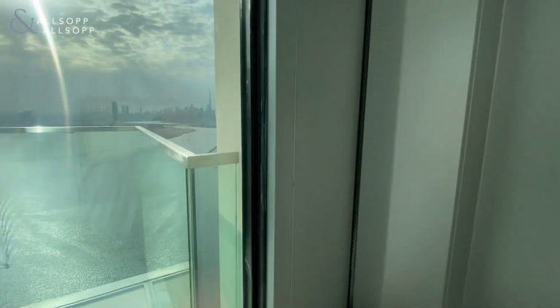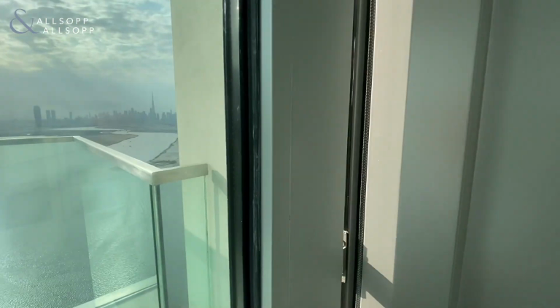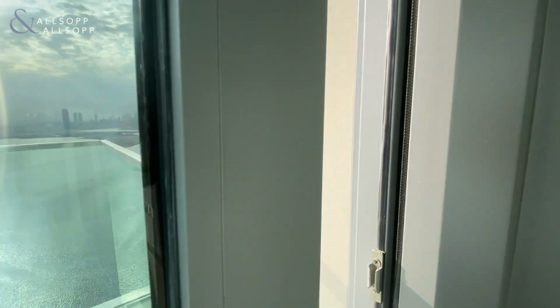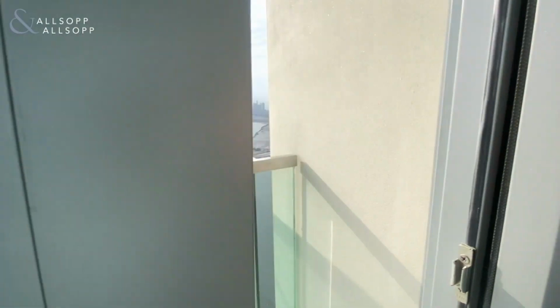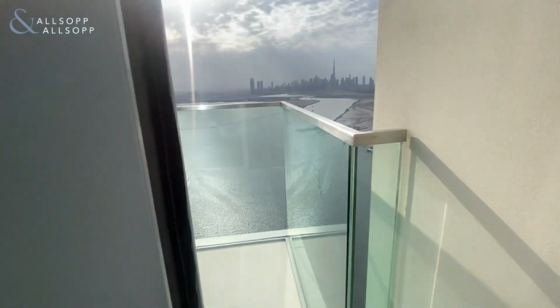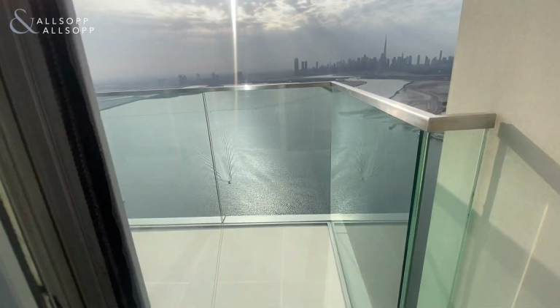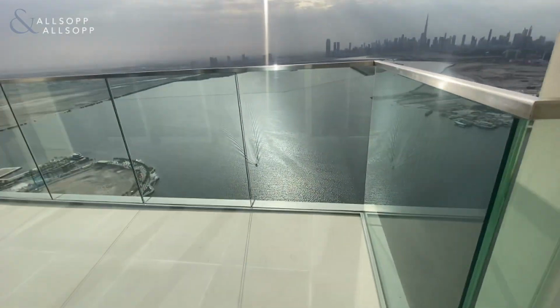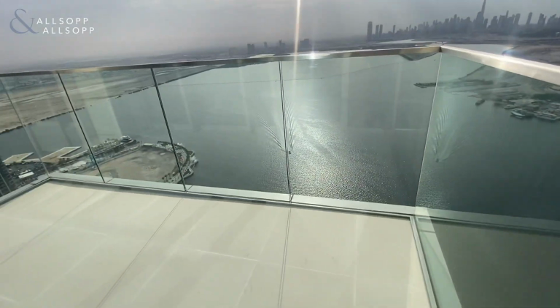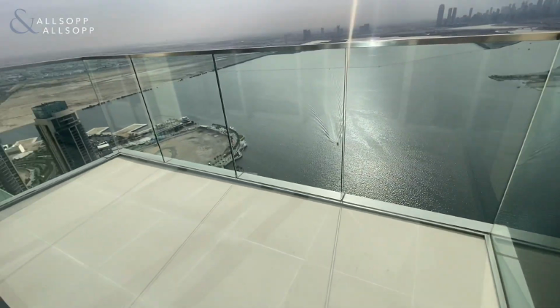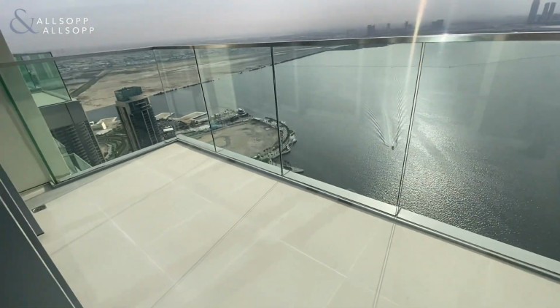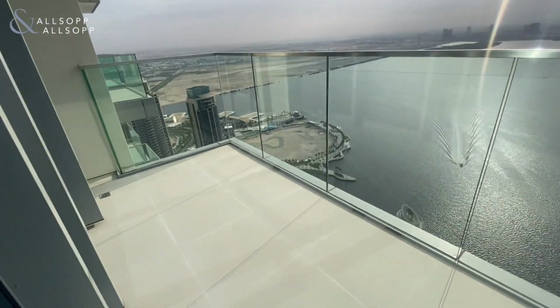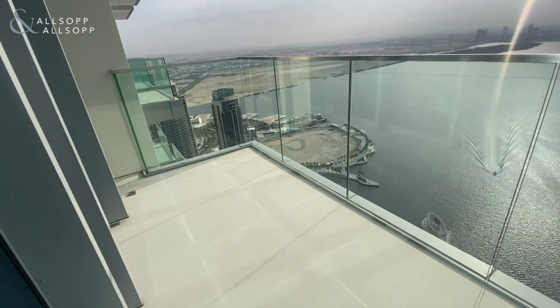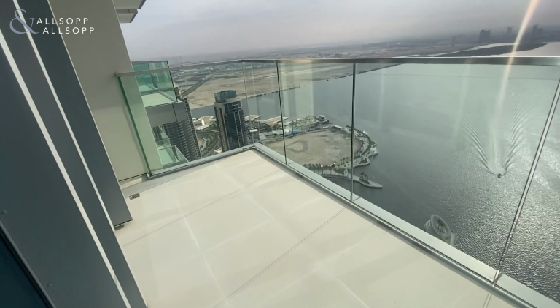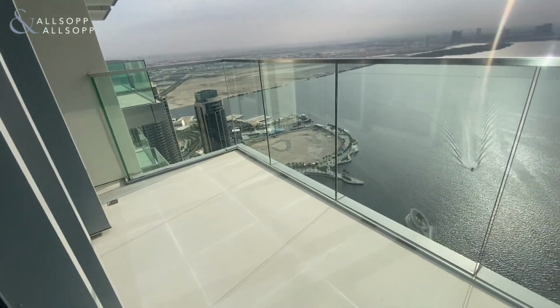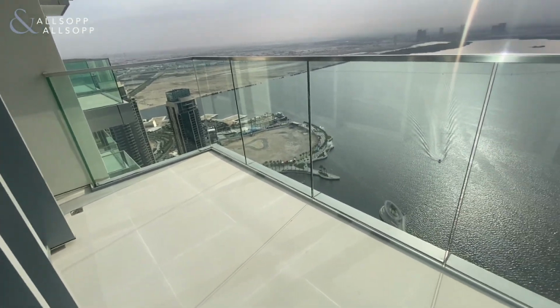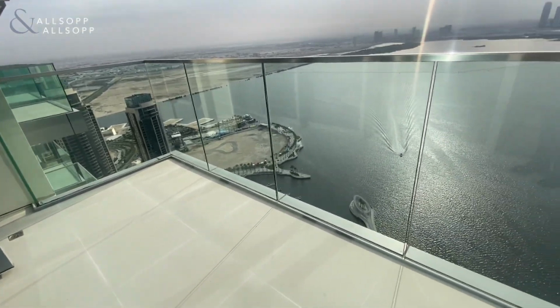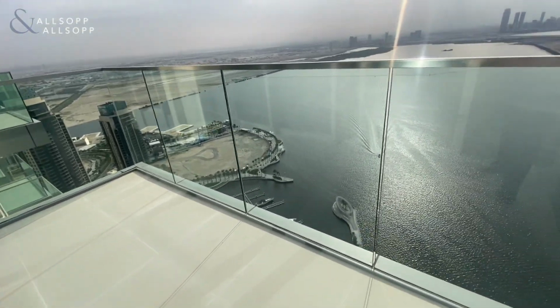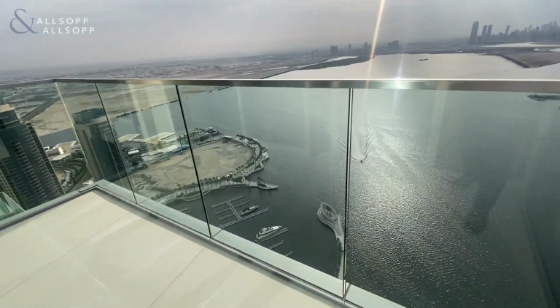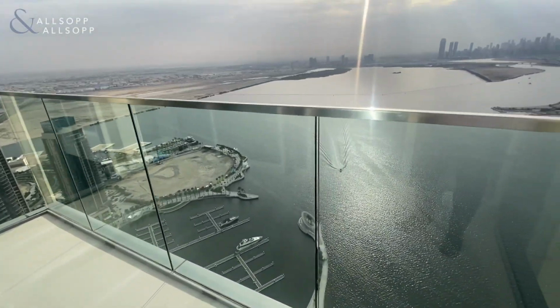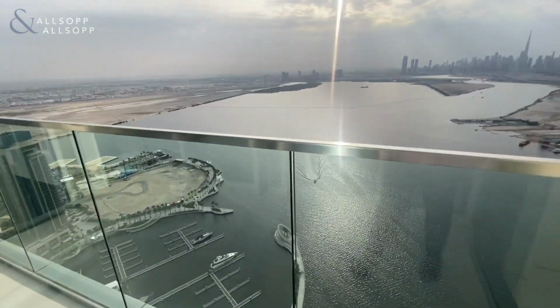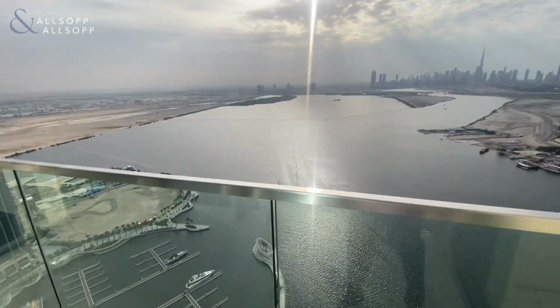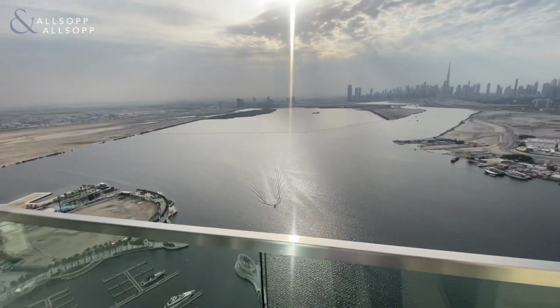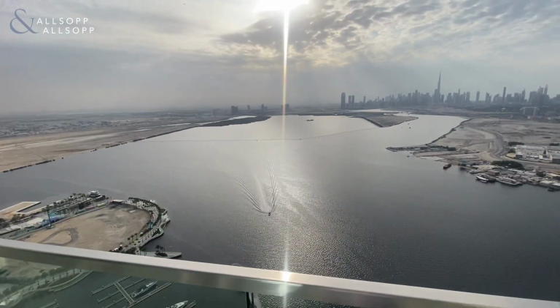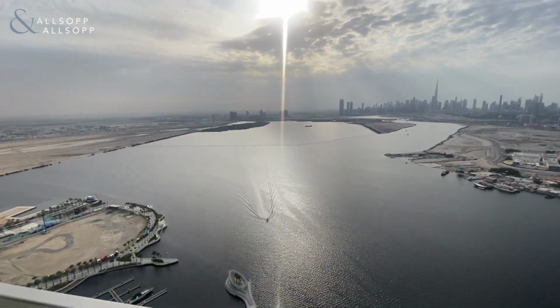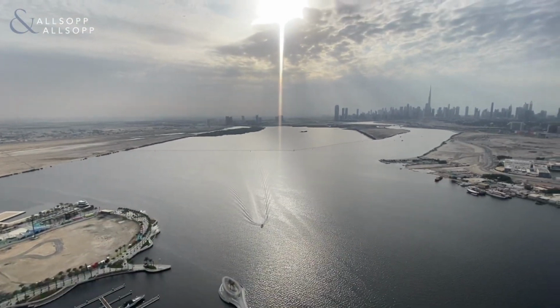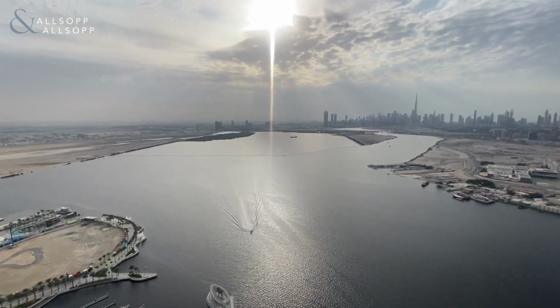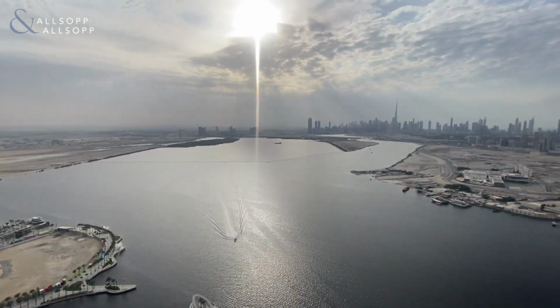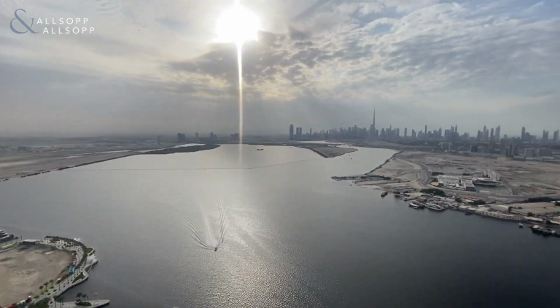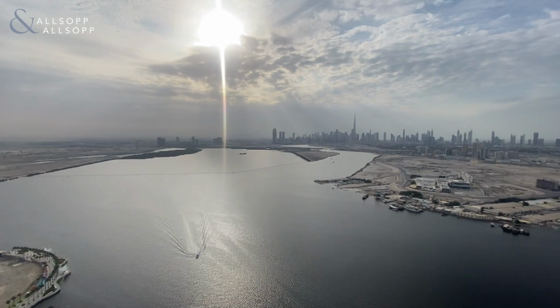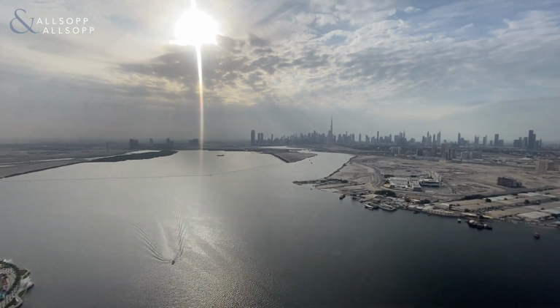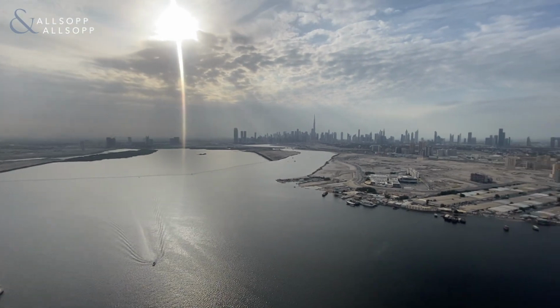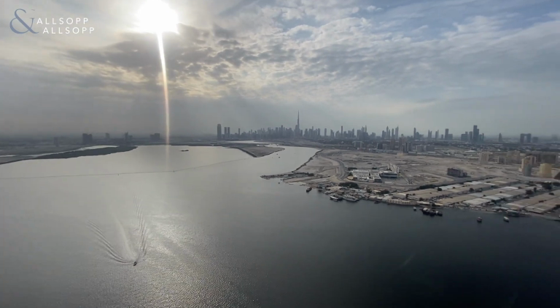Two balconies — this is the first of two. A decent sized balcony with full uninterrupted downtown Burj Khalifa views.